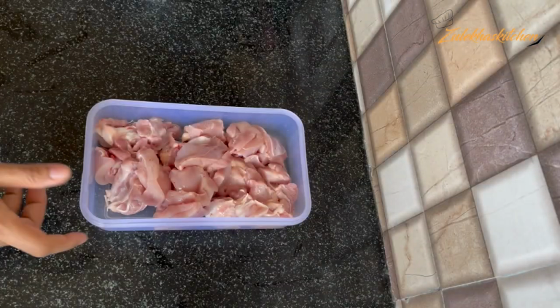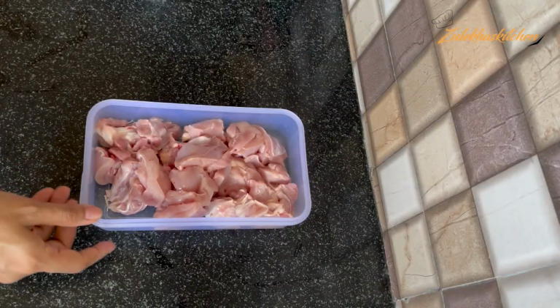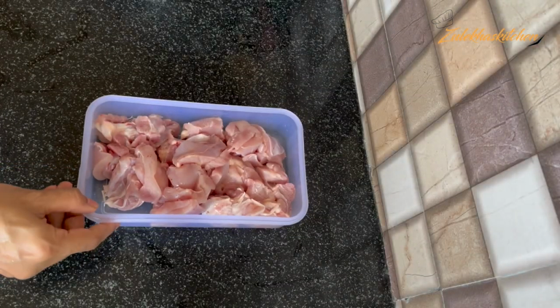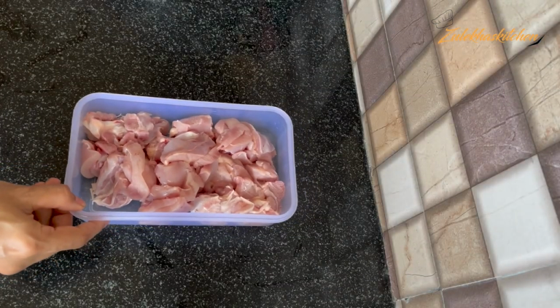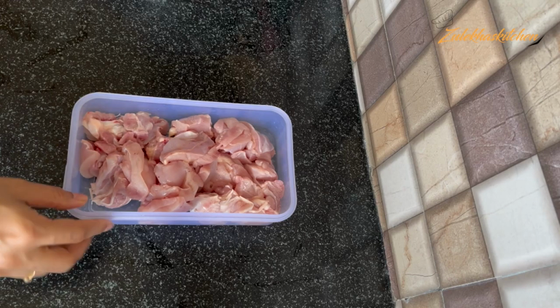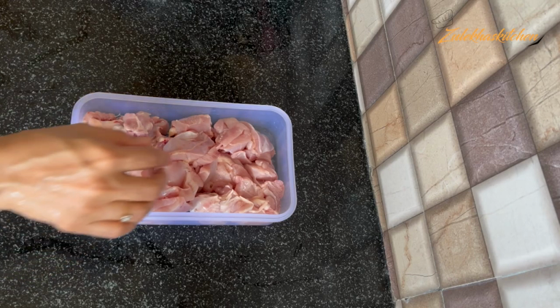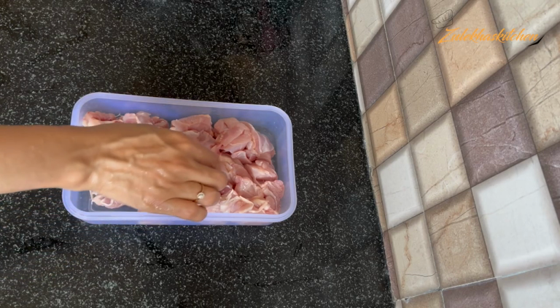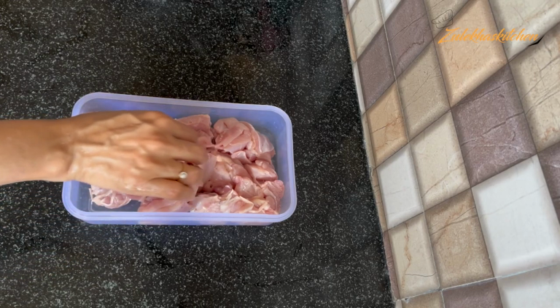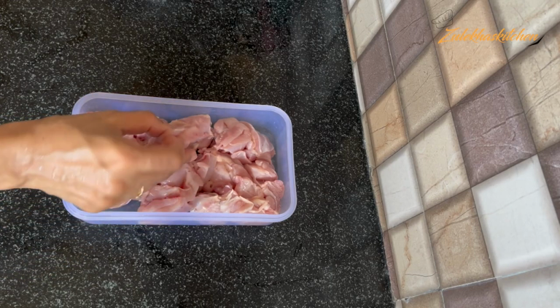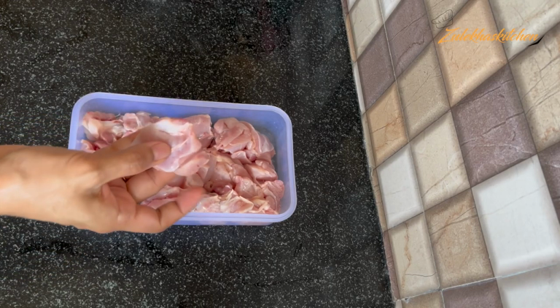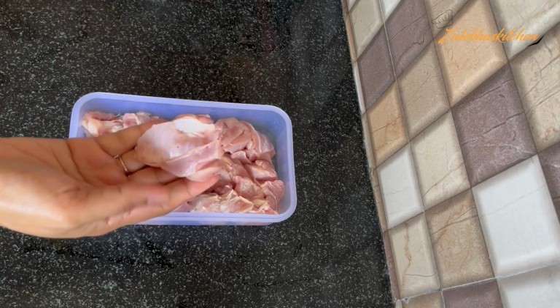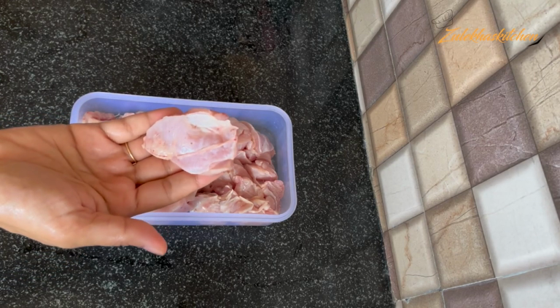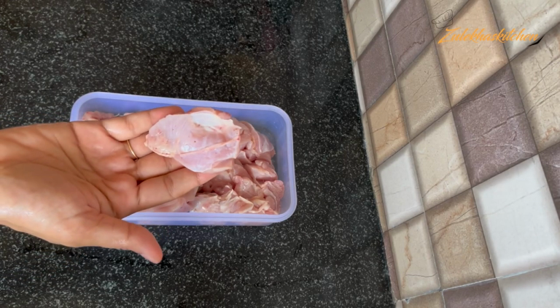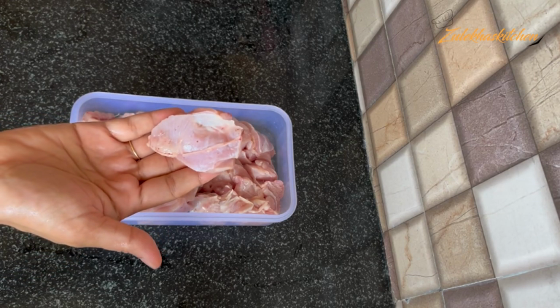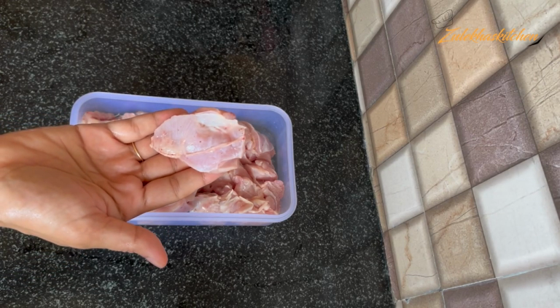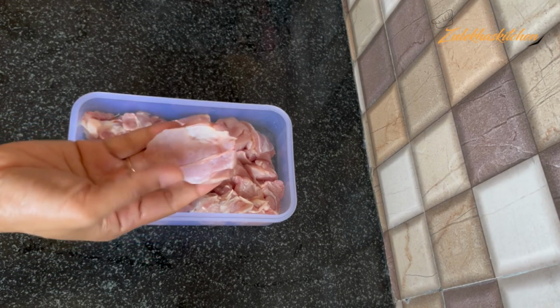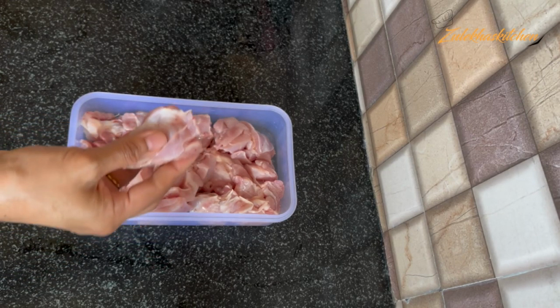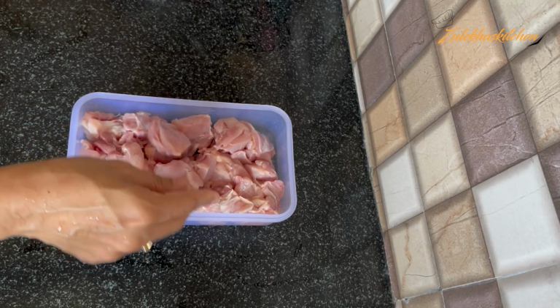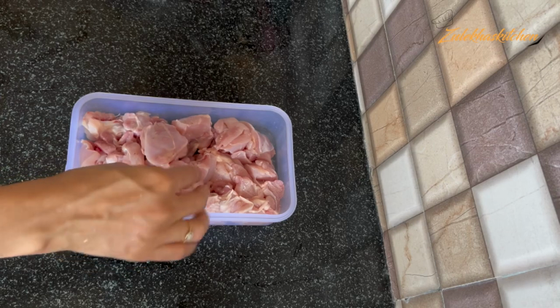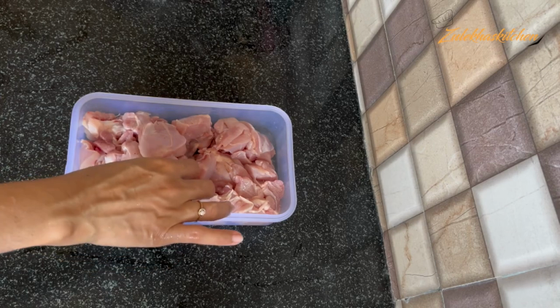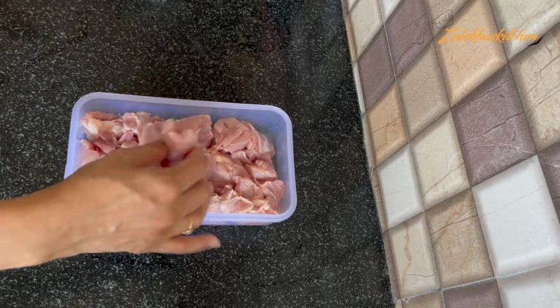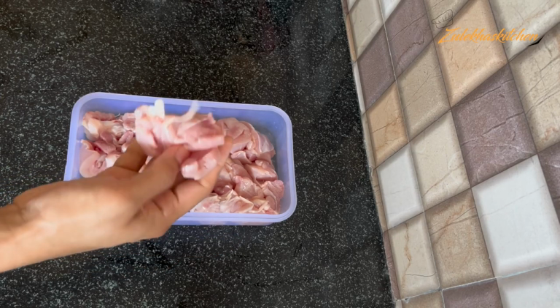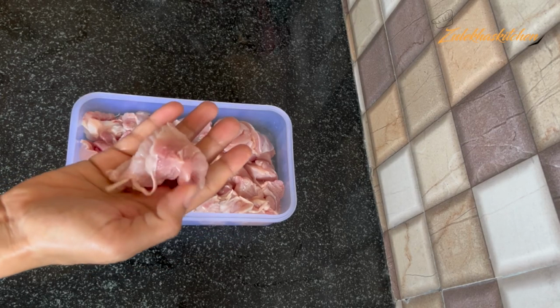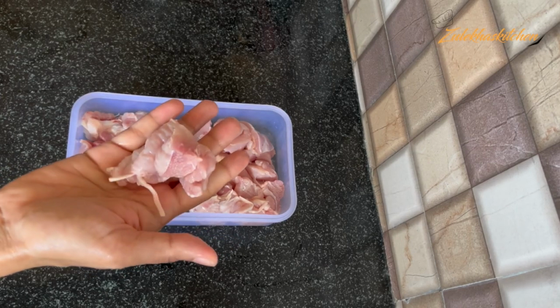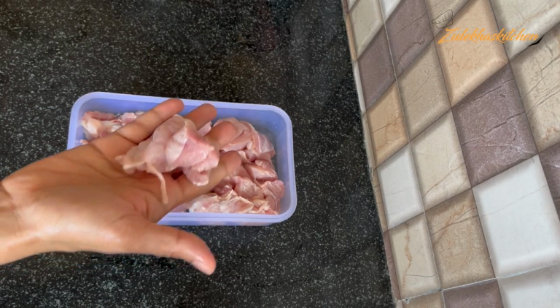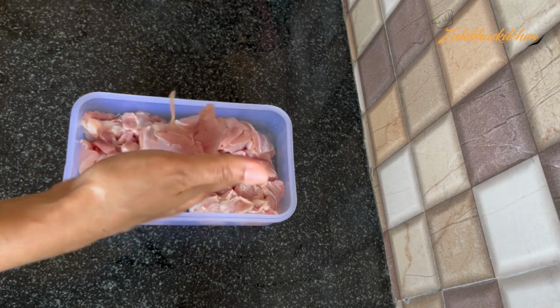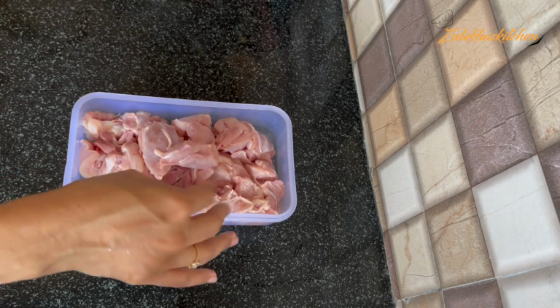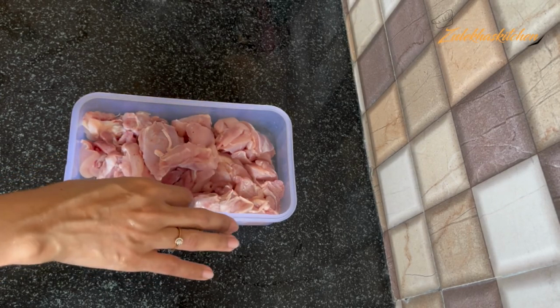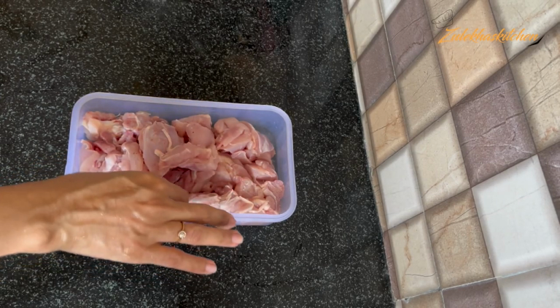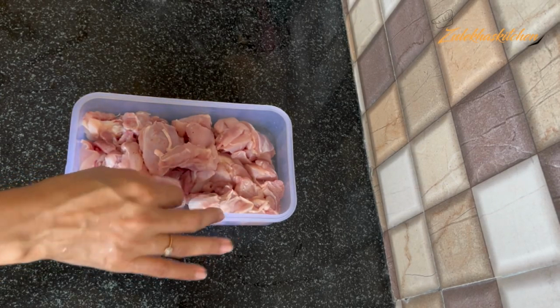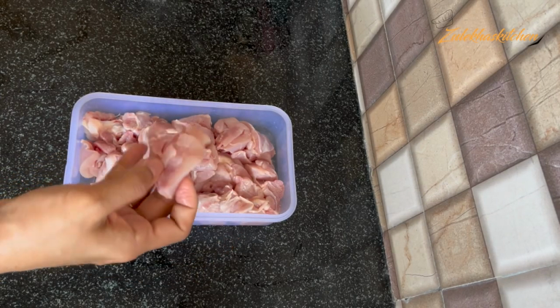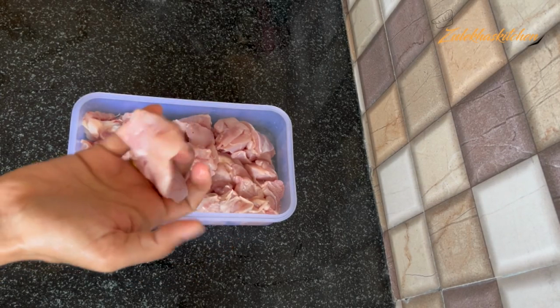This is 1.5 kg boneless chicken. I have taken the thigh portion — you can take breast portion as well. I have cut it into small pieces.